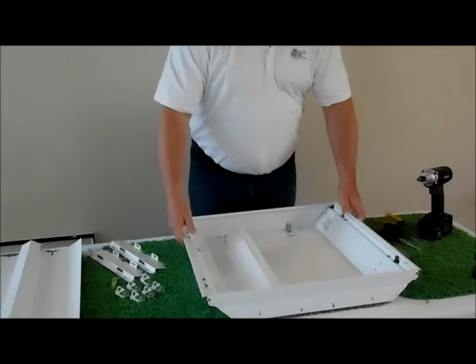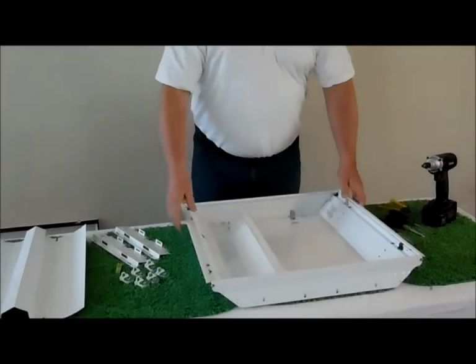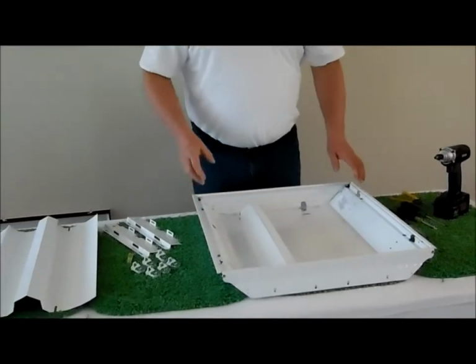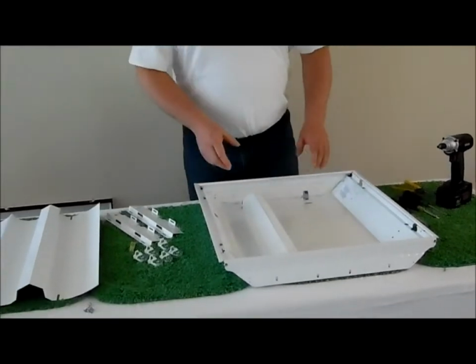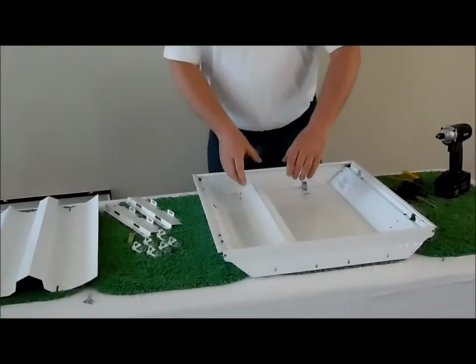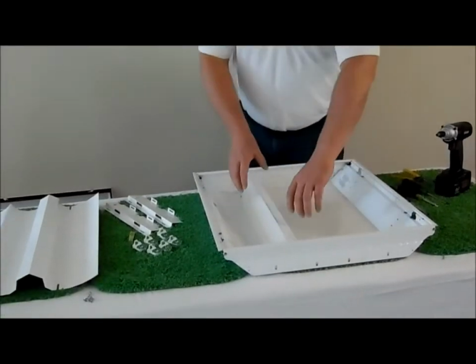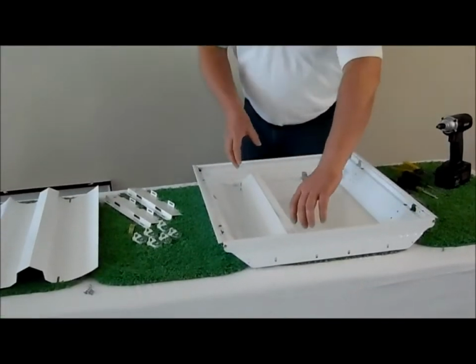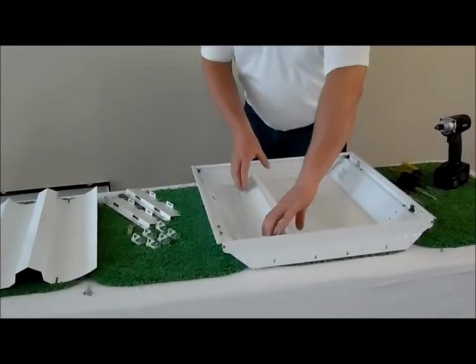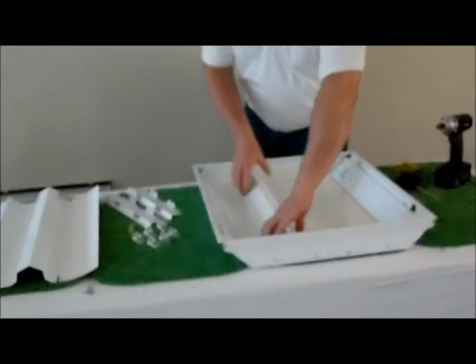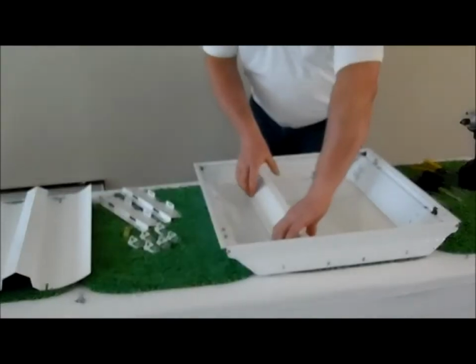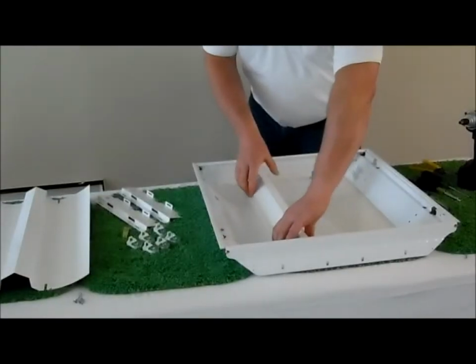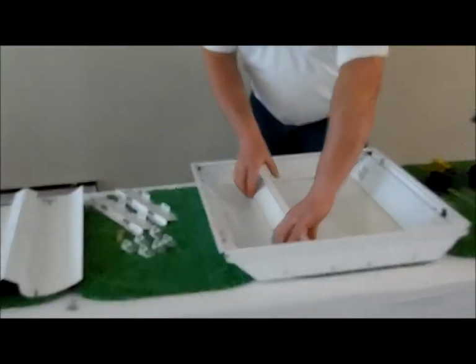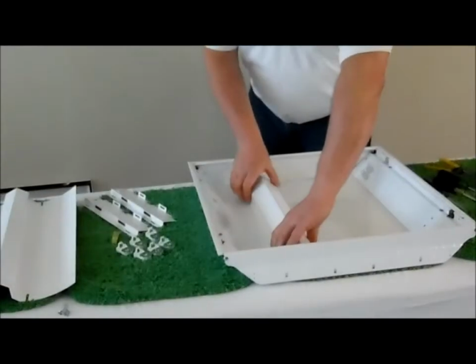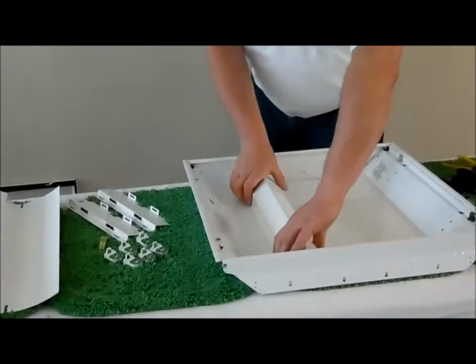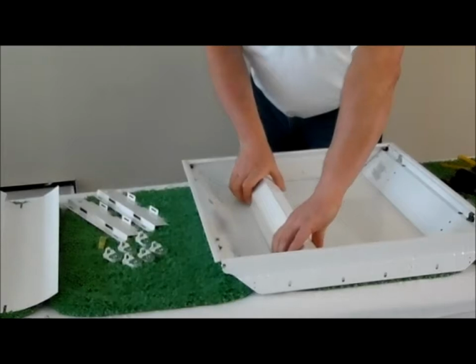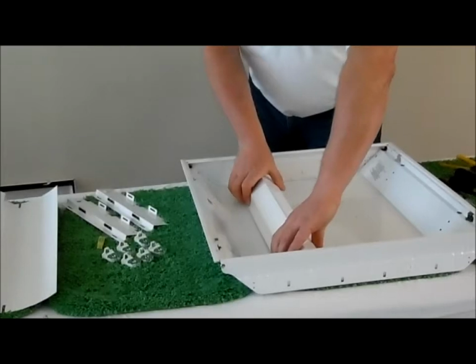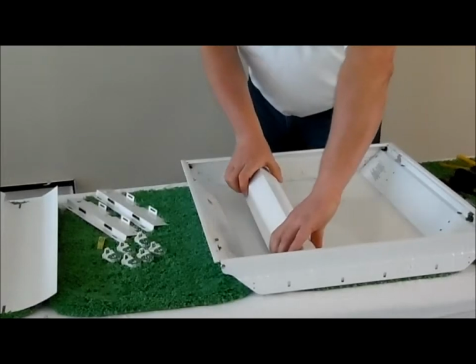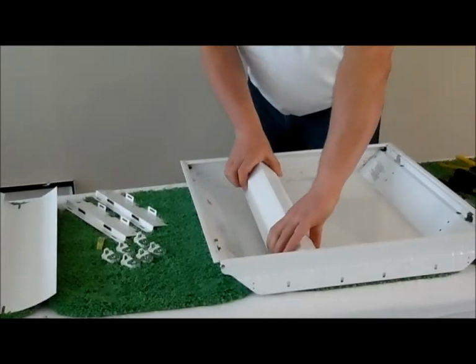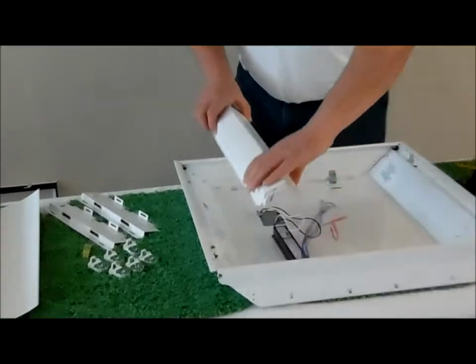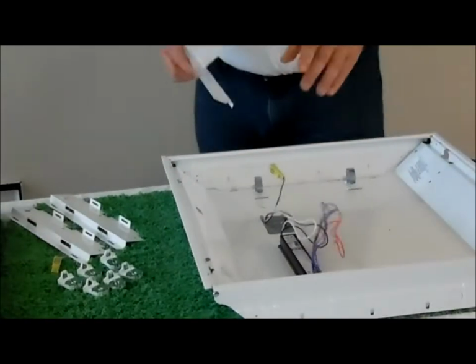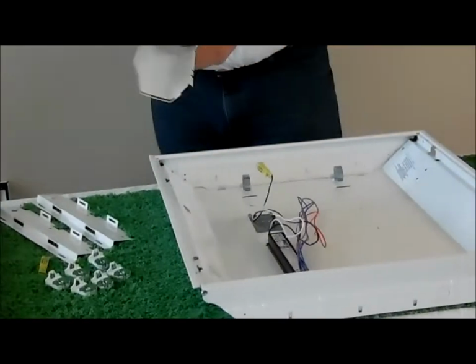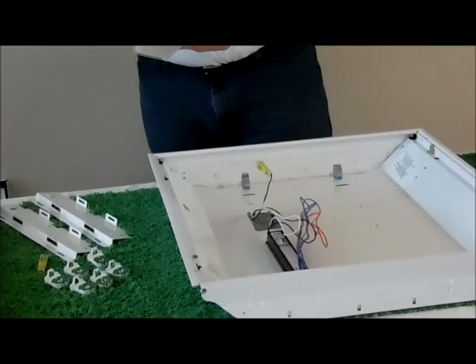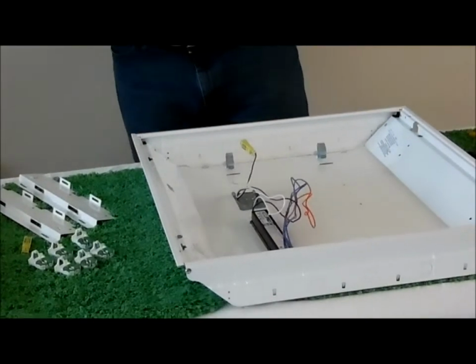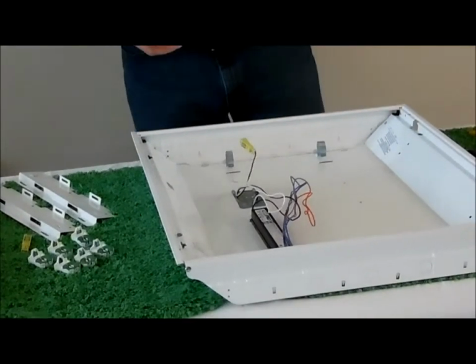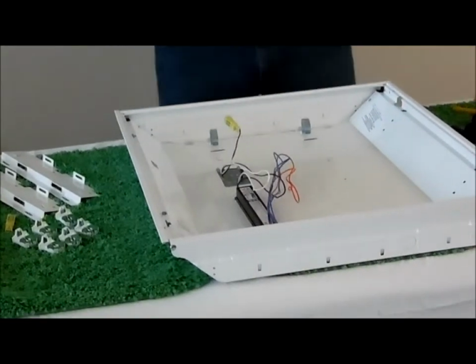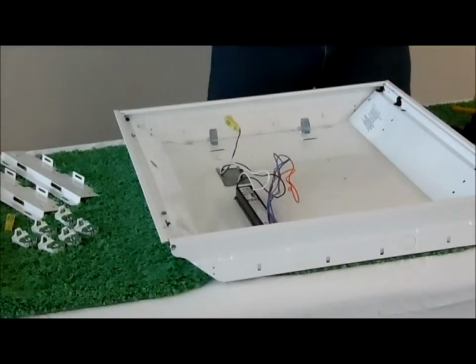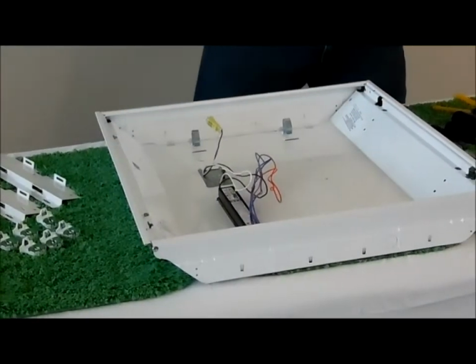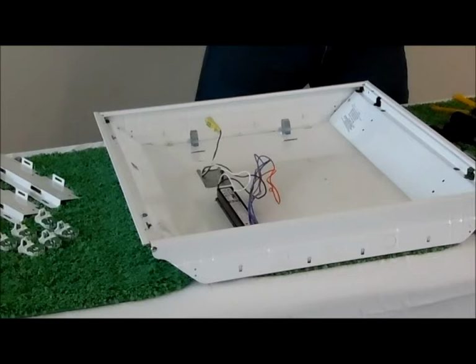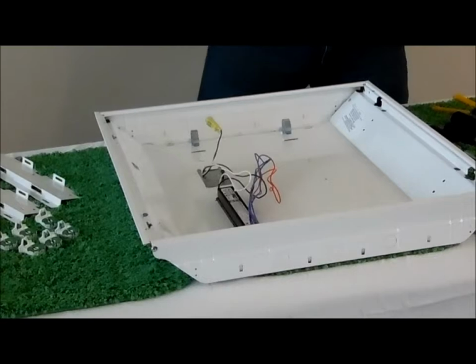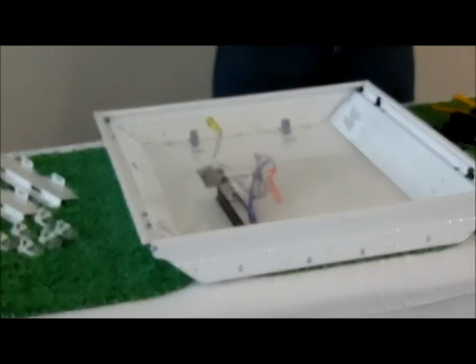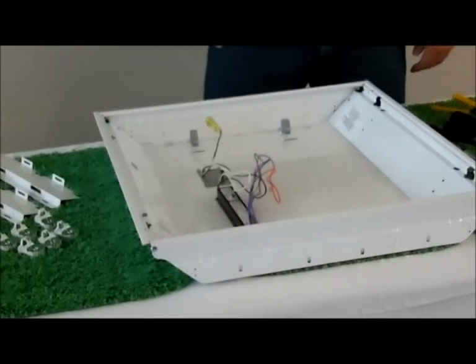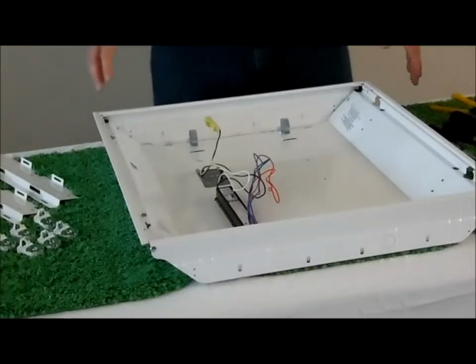The next step is removing the ballast cover. Apply some pressure so it comes out of its clips, then pull it down. Take the ballast cover and put it in a scrap pile — you will not need that cover again.